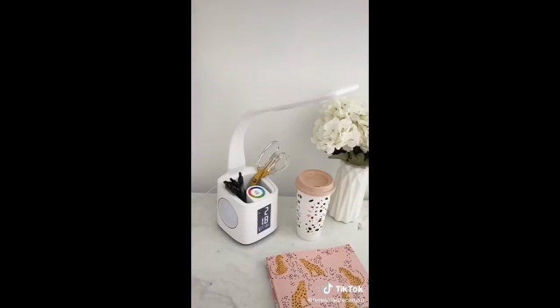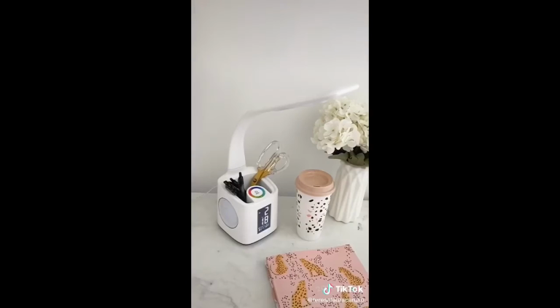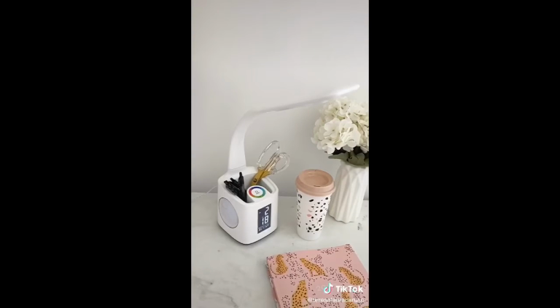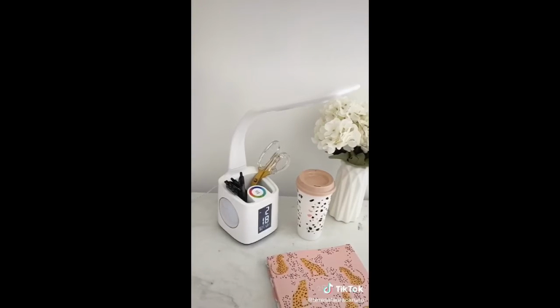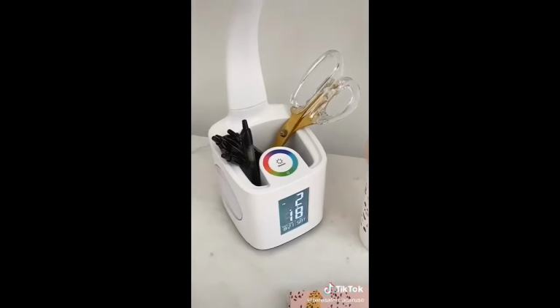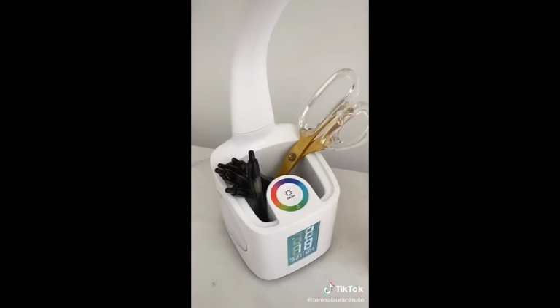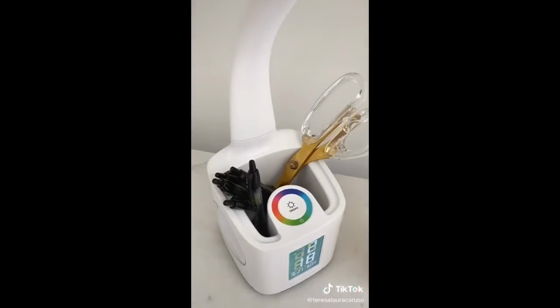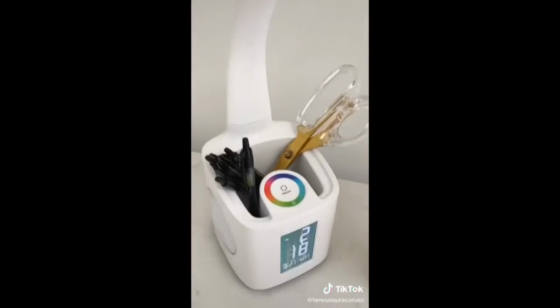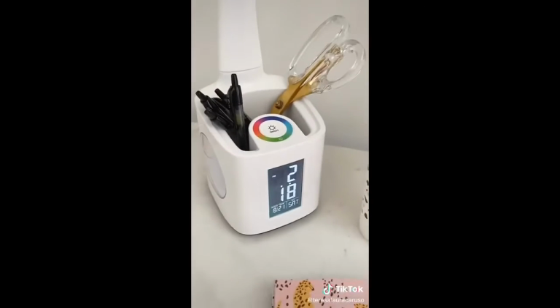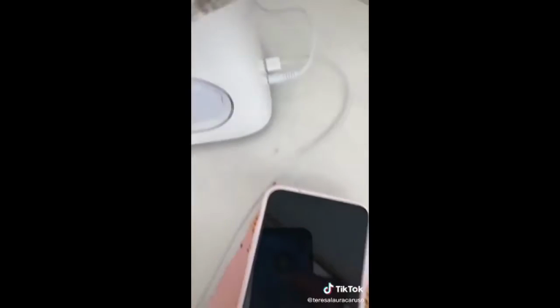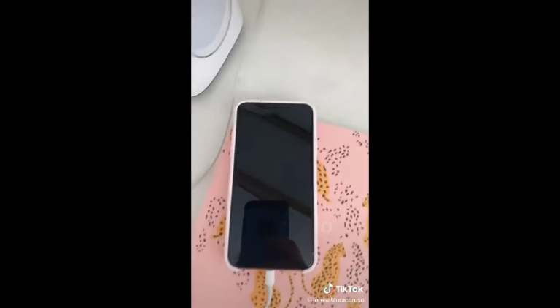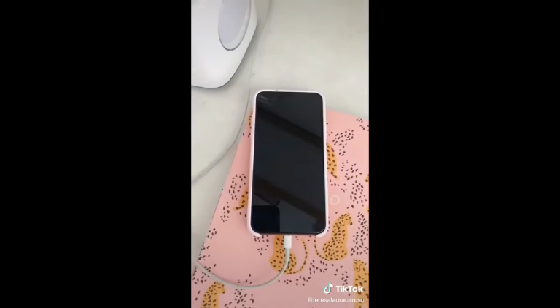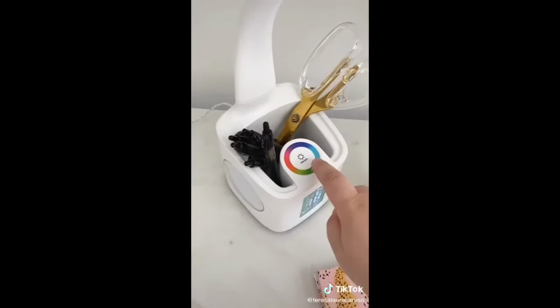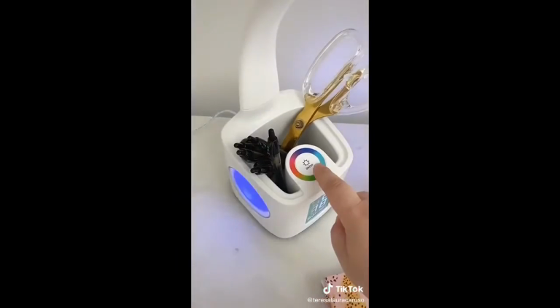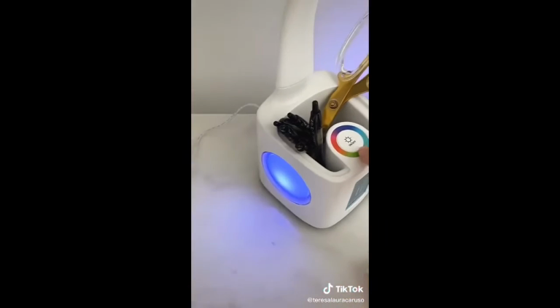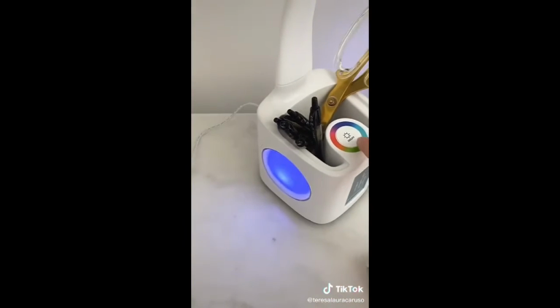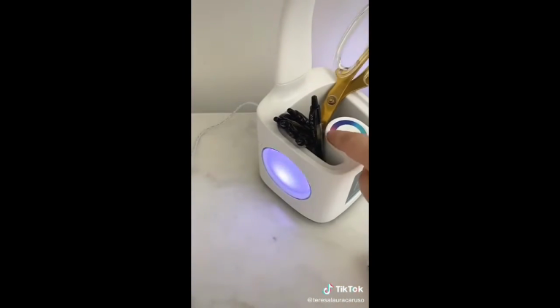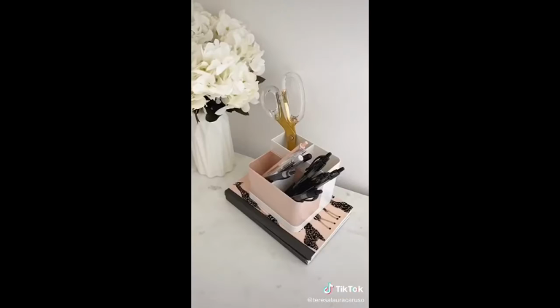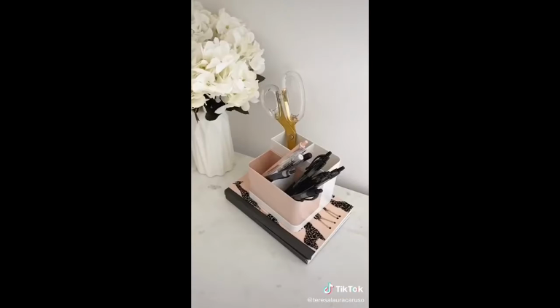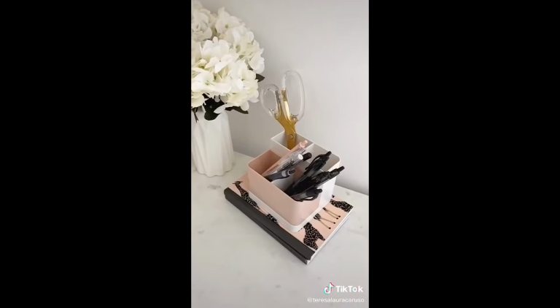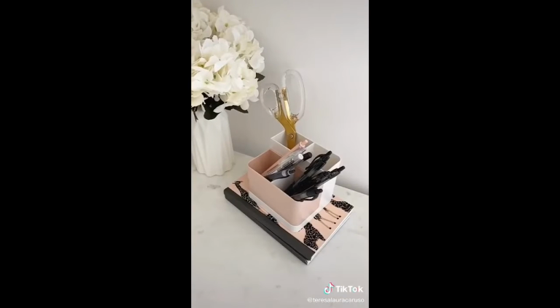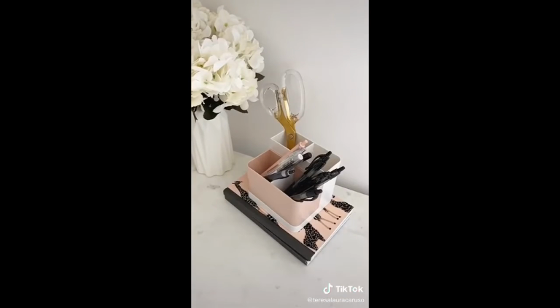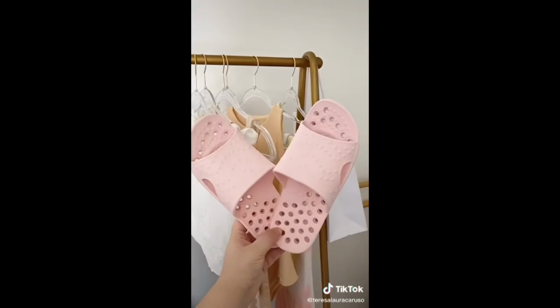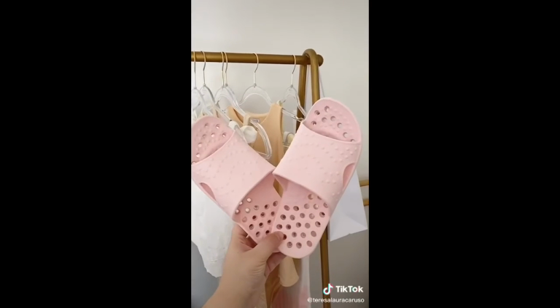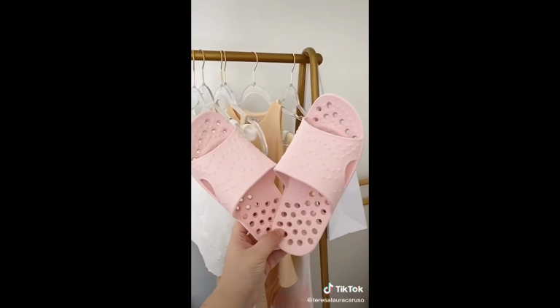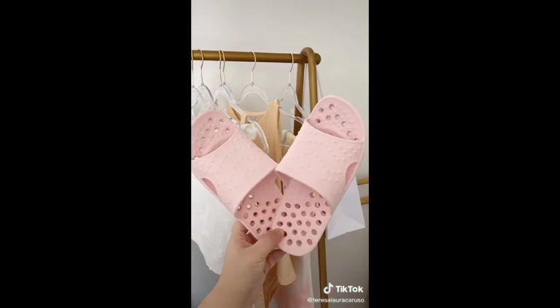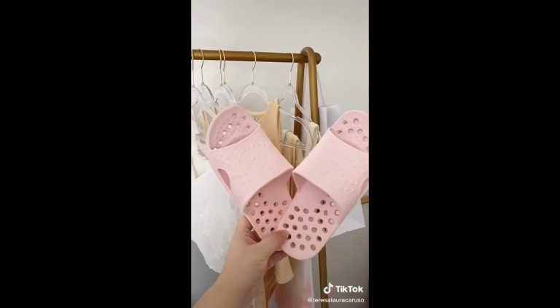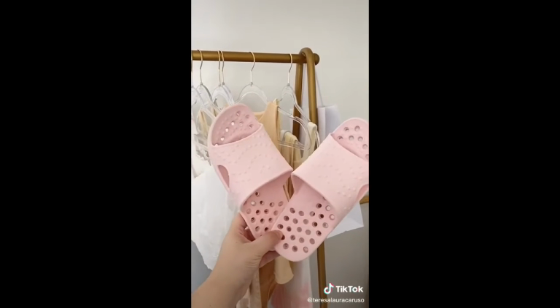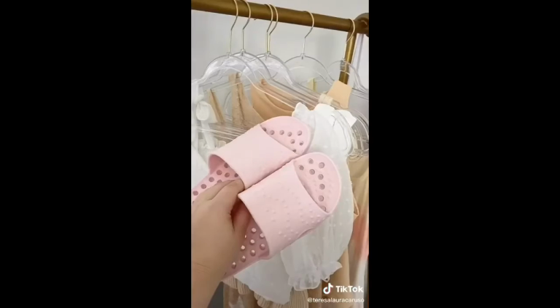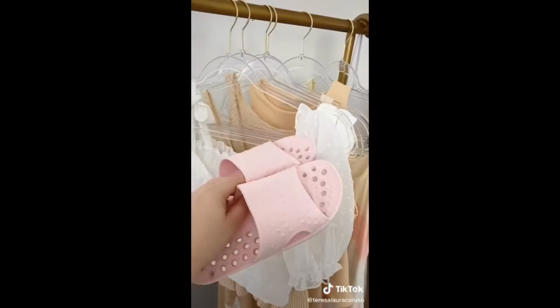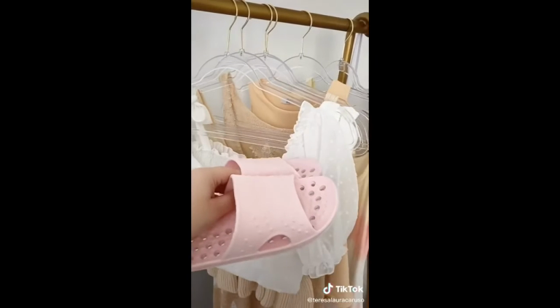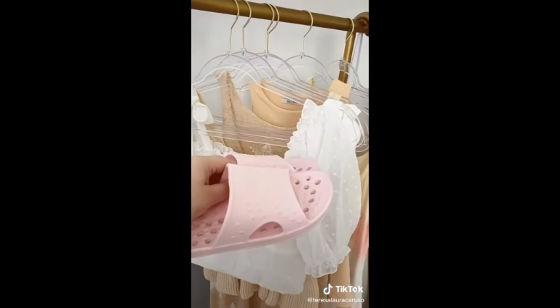Next up is this LED lamp with a pen holder, a clock, and a charging port — it's also color changing which is super cool. This desktop organizer. And lastly, if you live in a dorm then you definitely want these slippers you can wear in the shower.